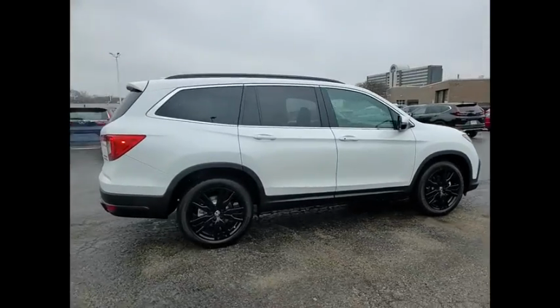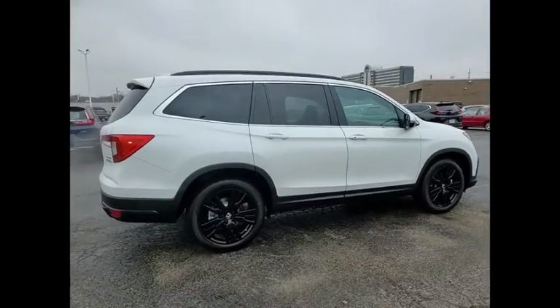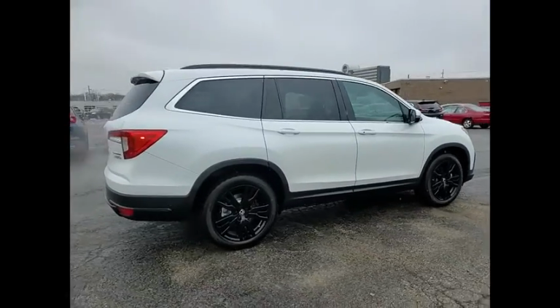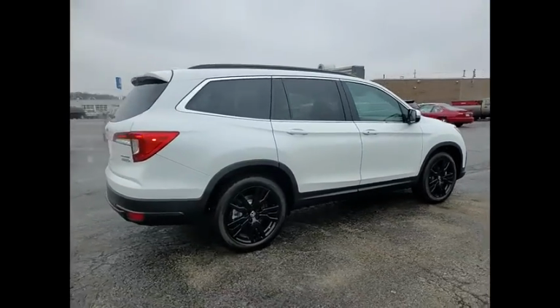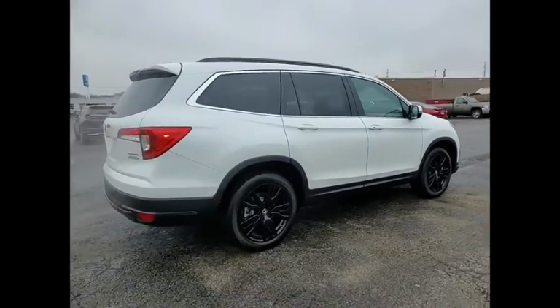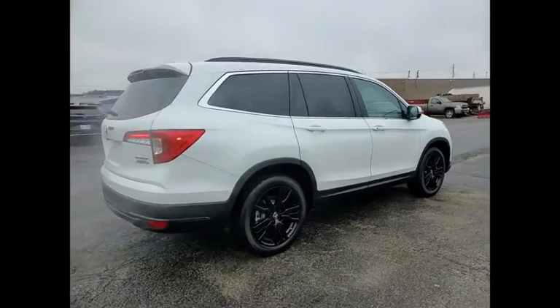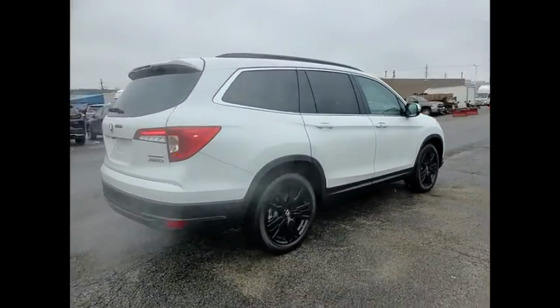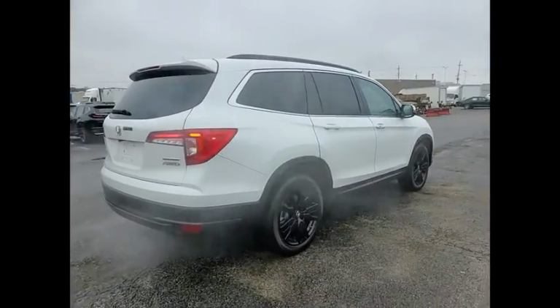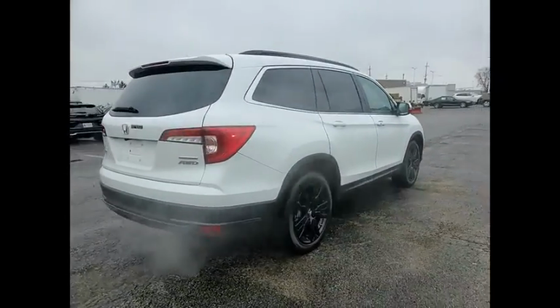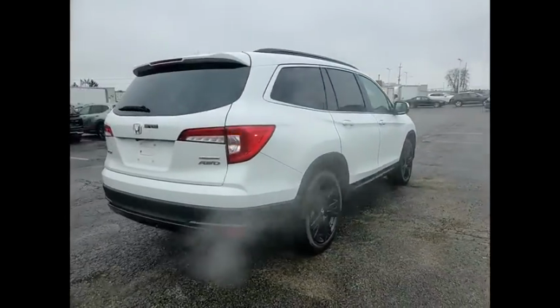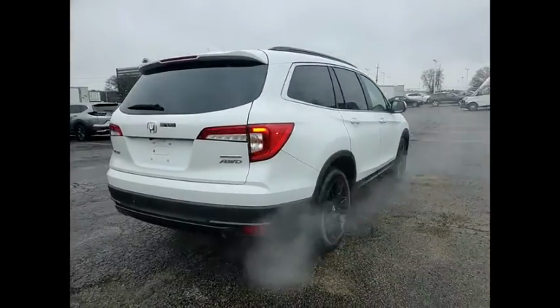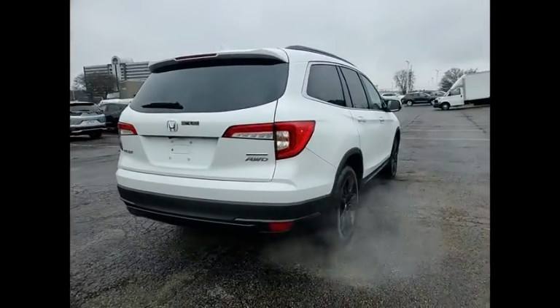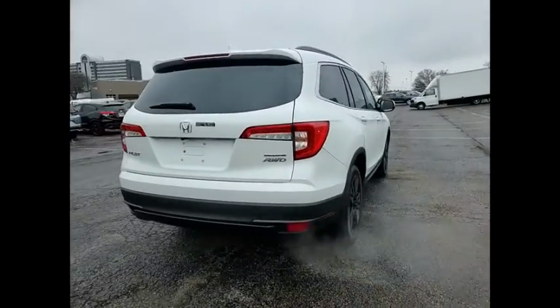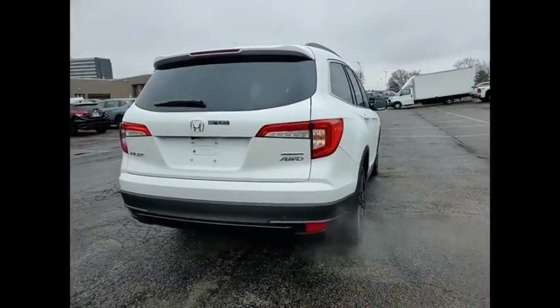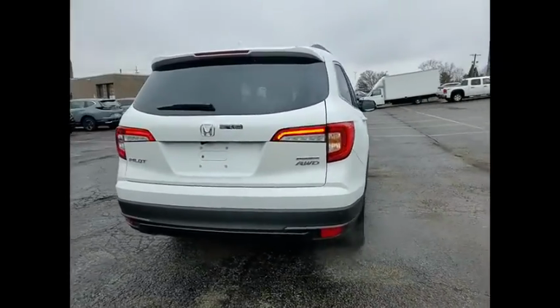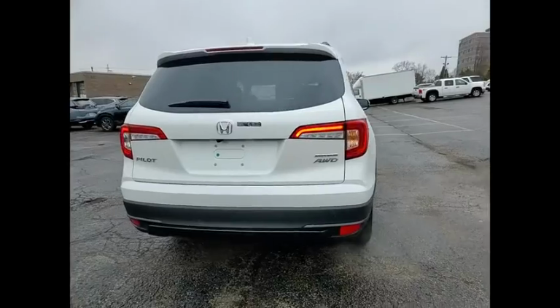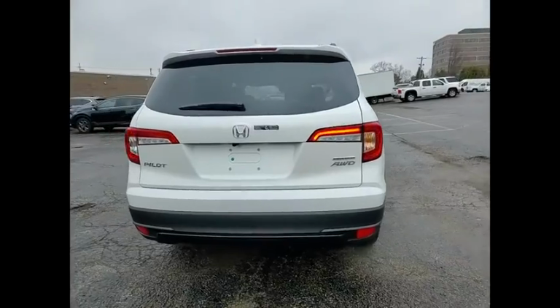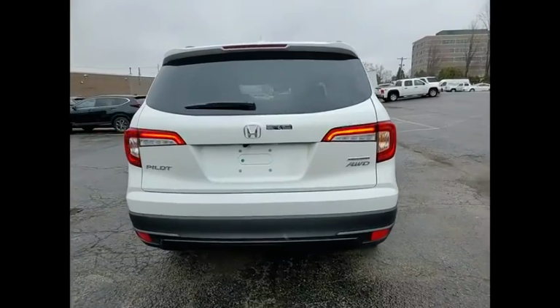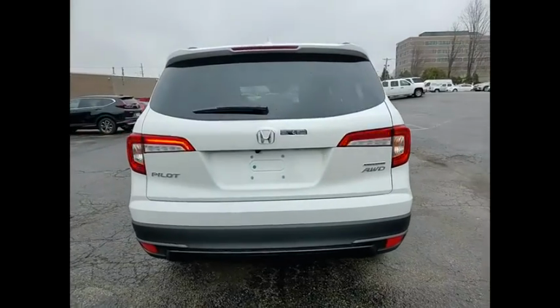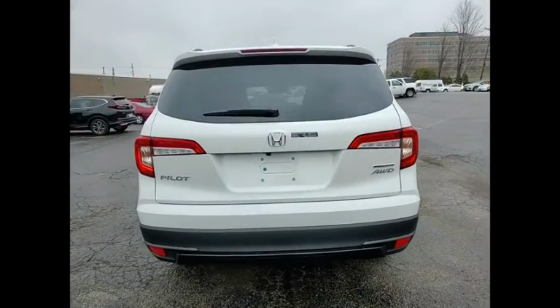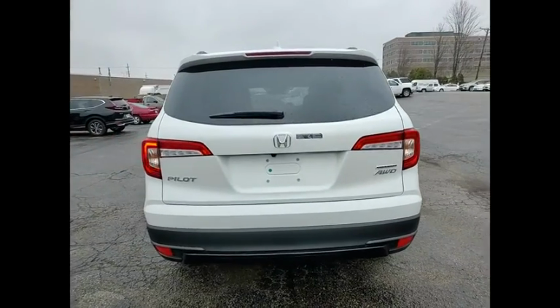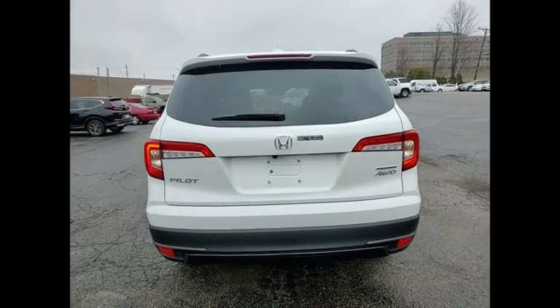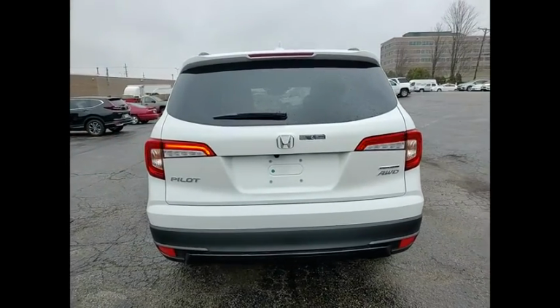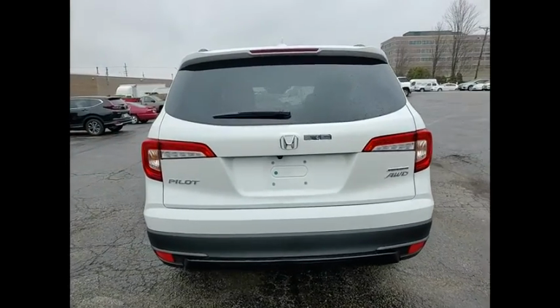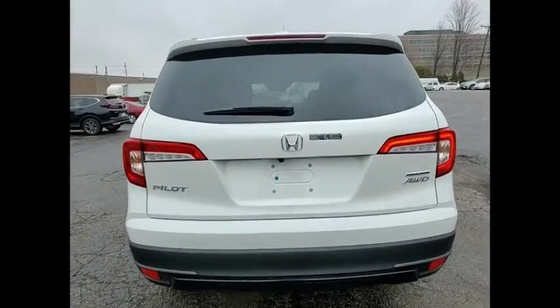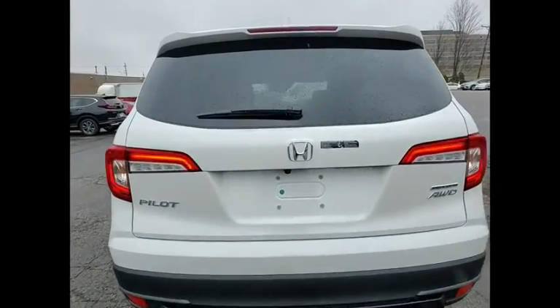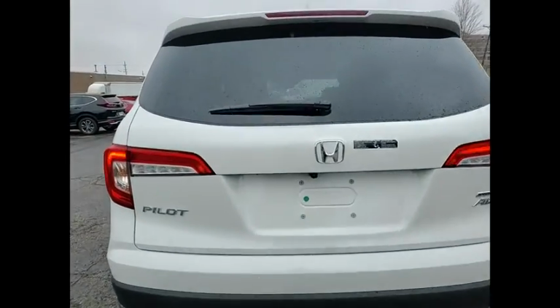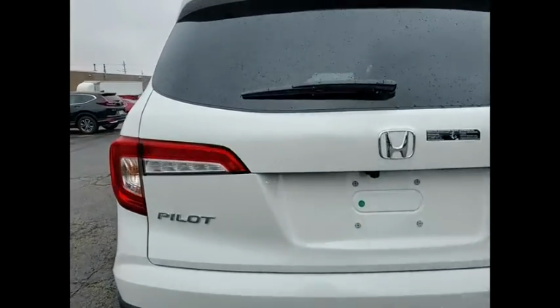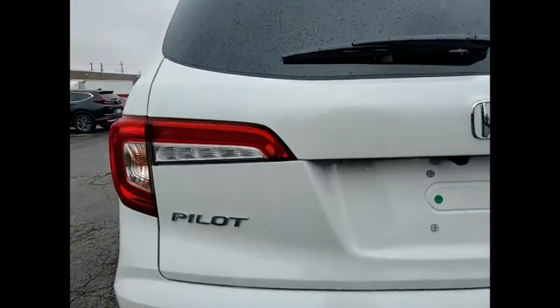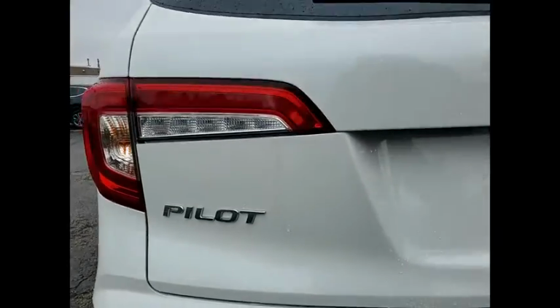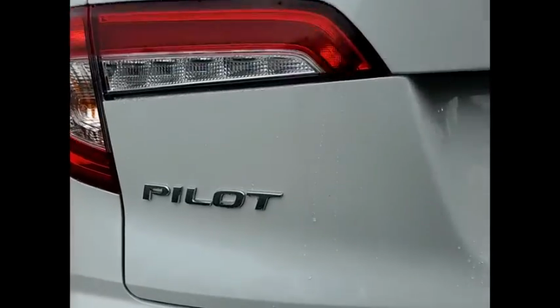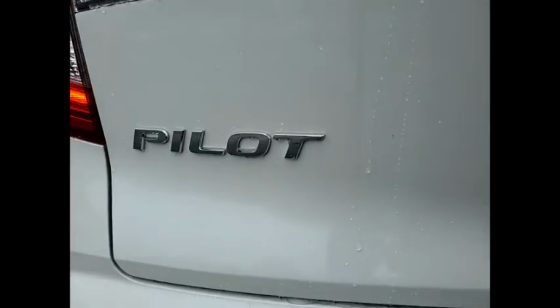This vehicle has less than 100 miles. Here are some of this vehicle's great options: electronic stability control, alloy wheels, power liftgate.